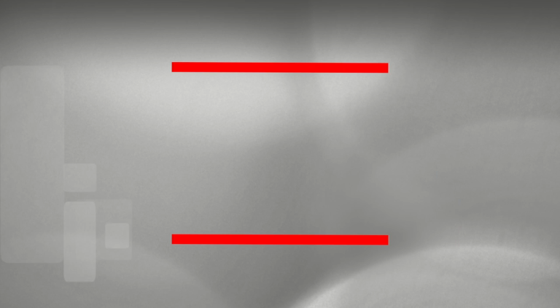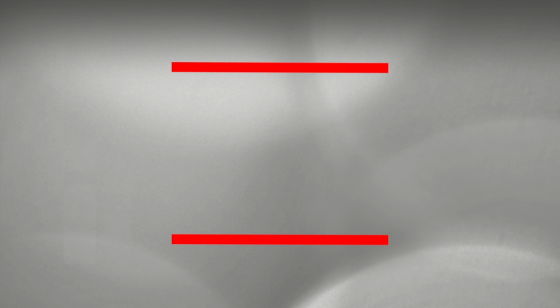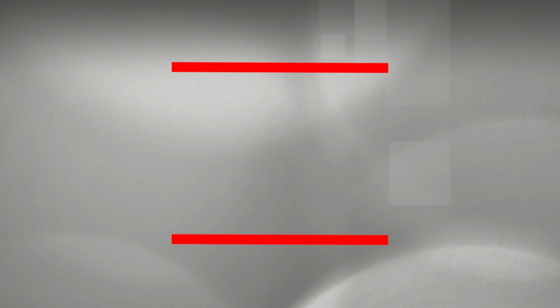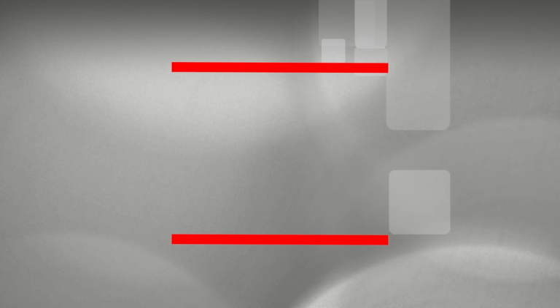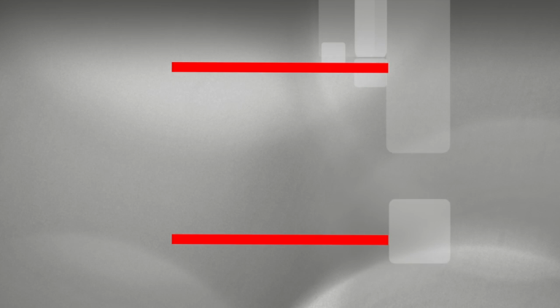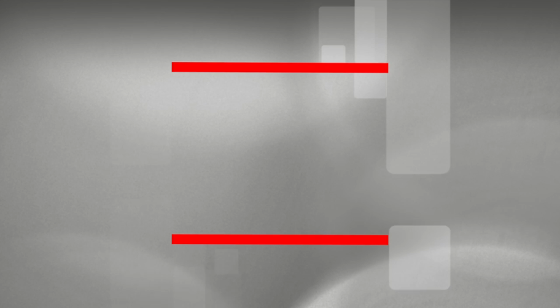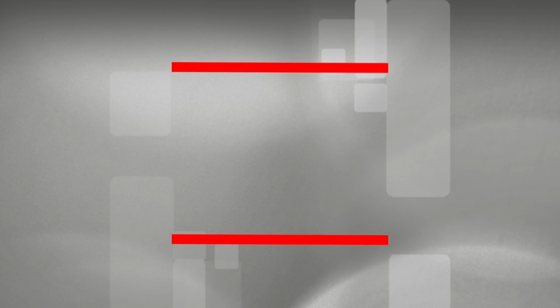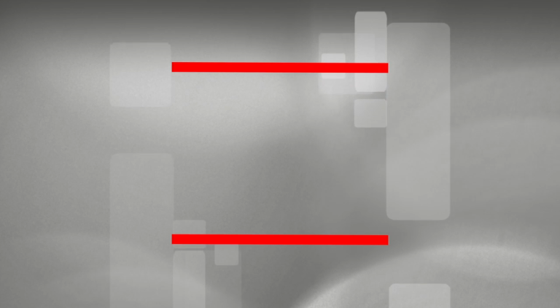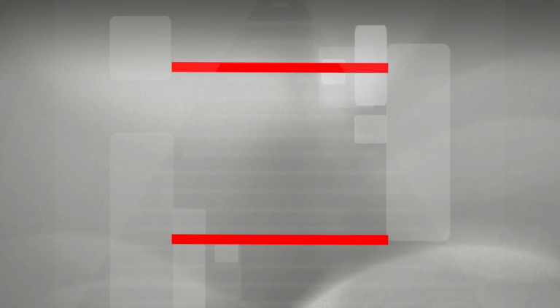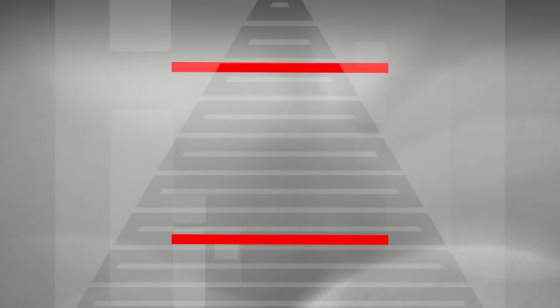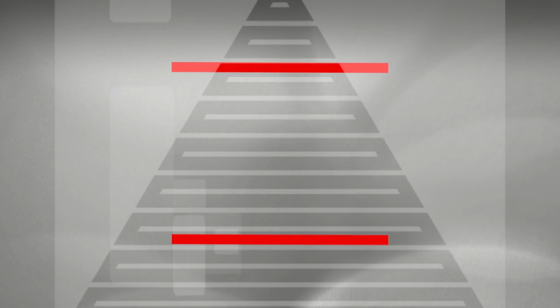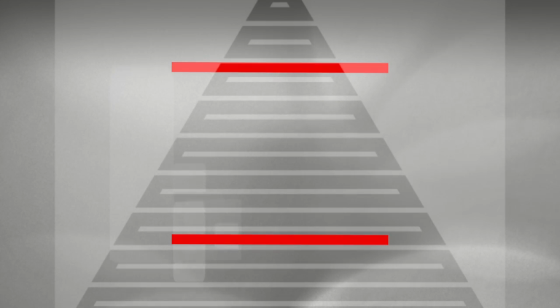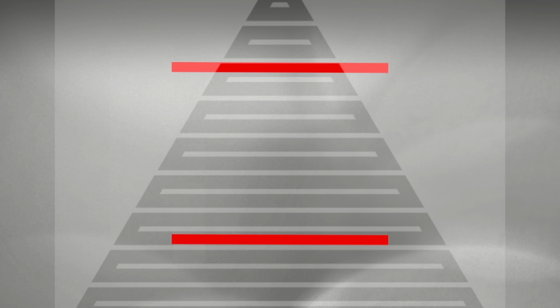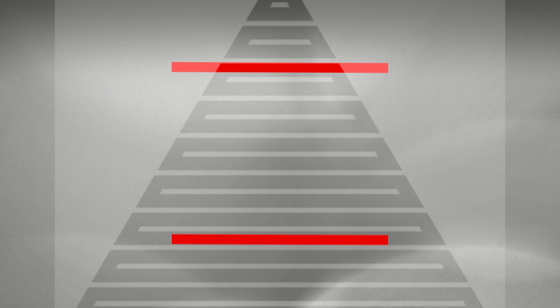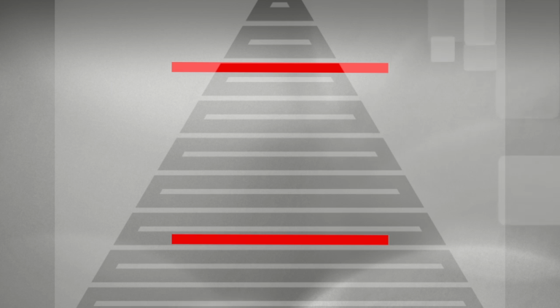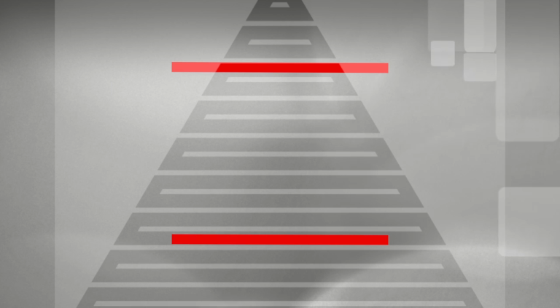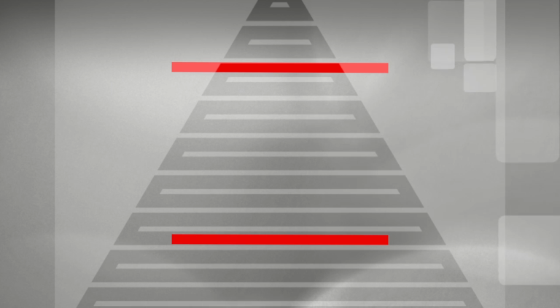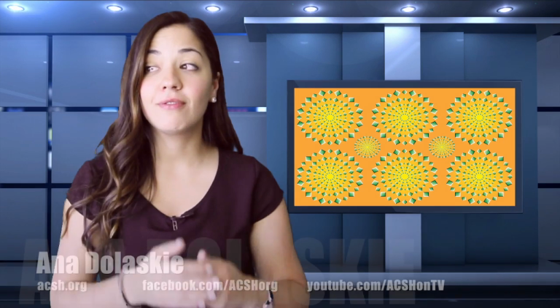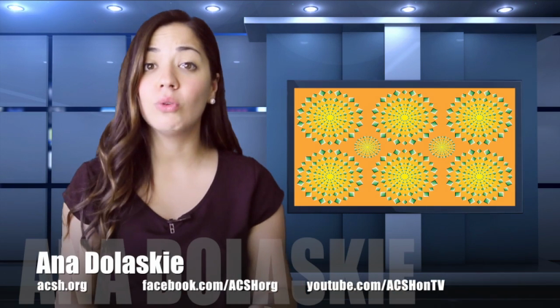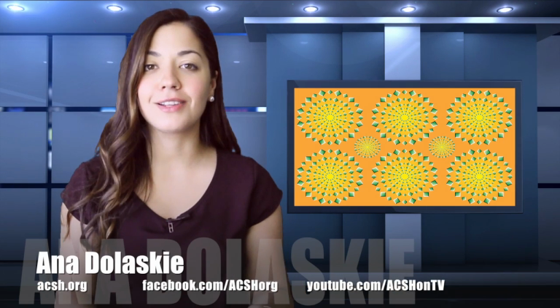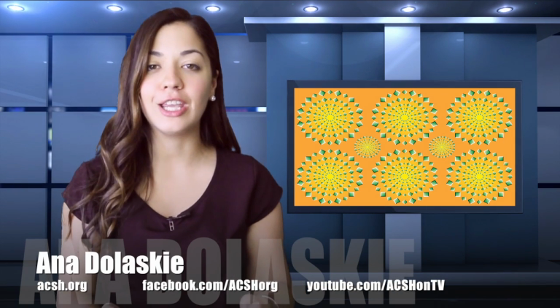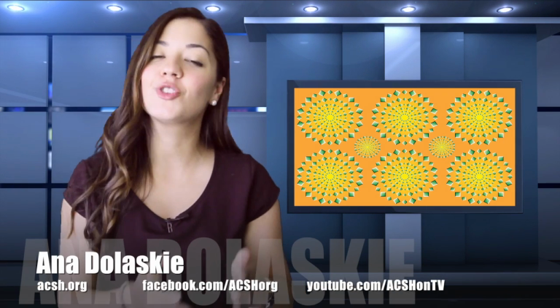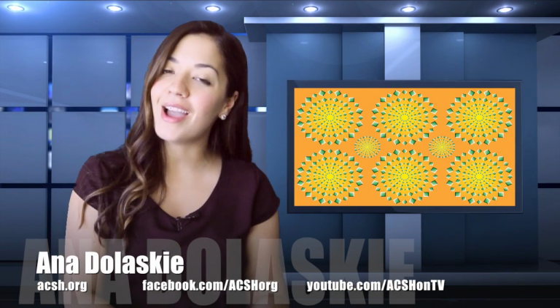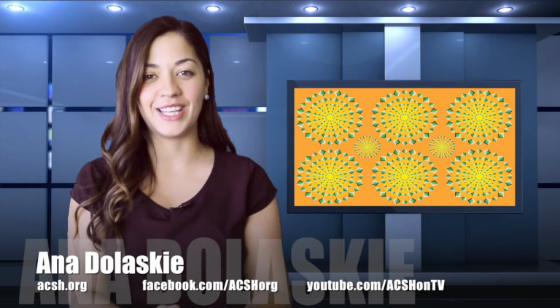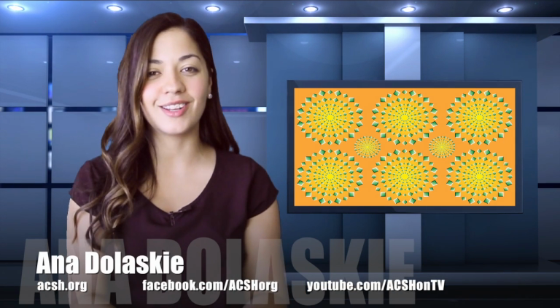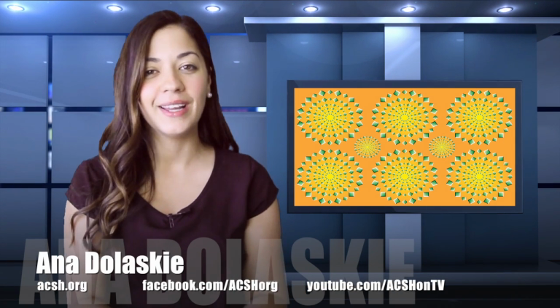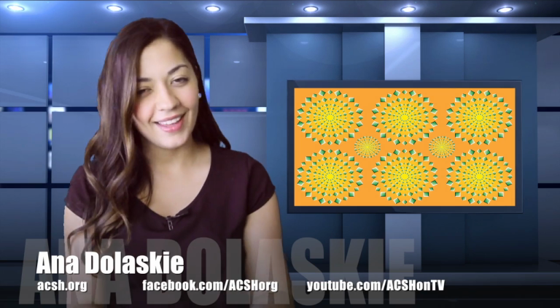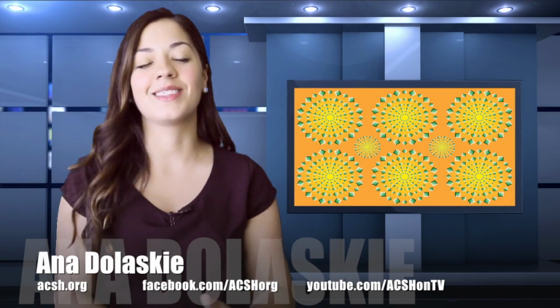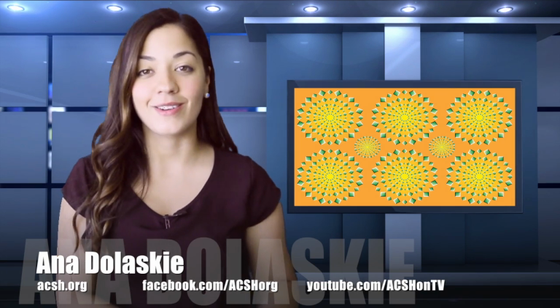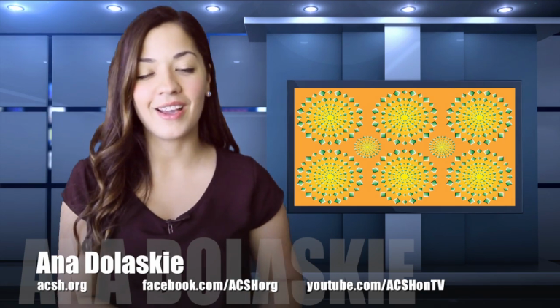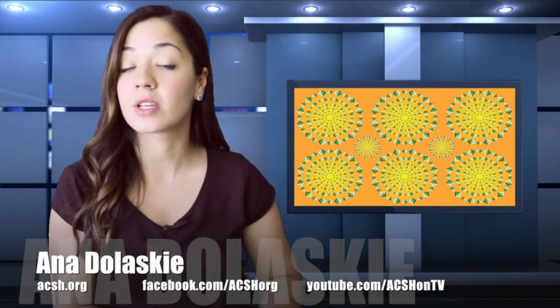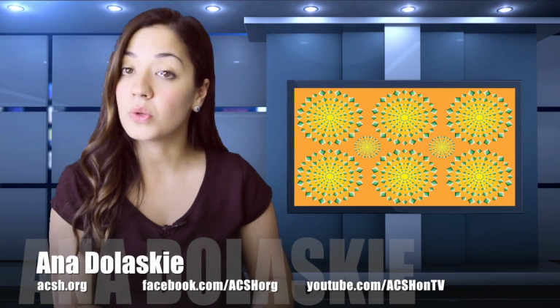What about these lines? They are identical, except when you change what's happening around them. All of a sudden, they look like they change size. In fact, the only thing that's changed is your mind playing tricks on you. And that is the art behind the optical illusion.